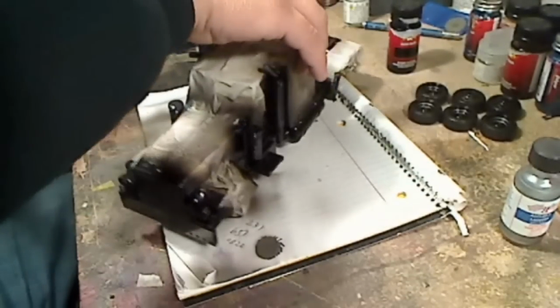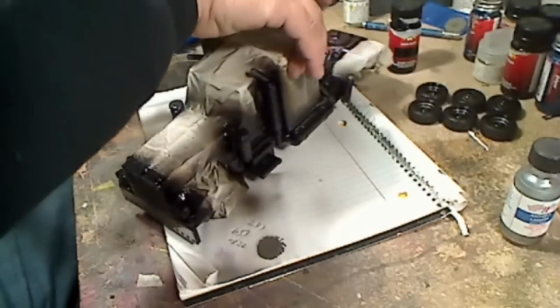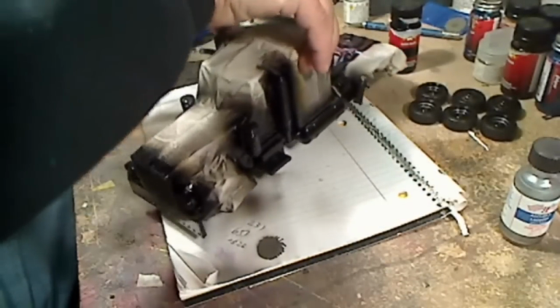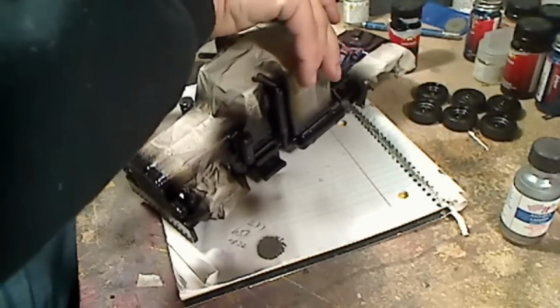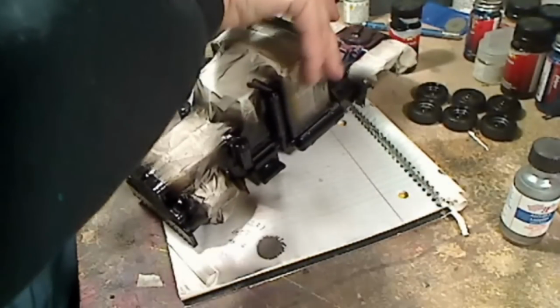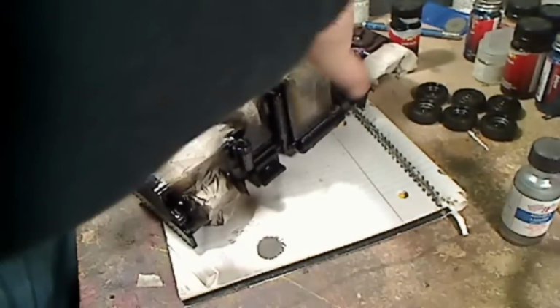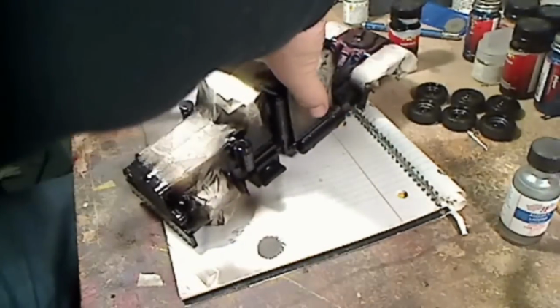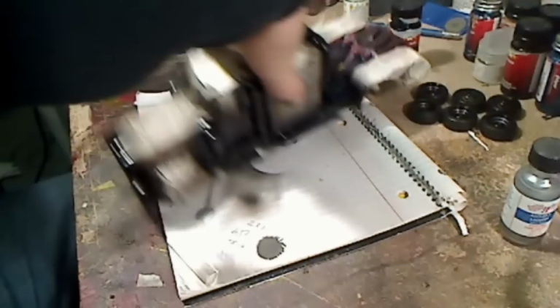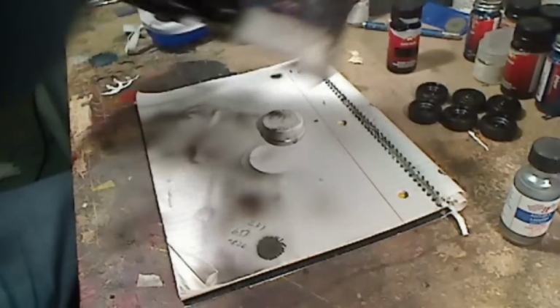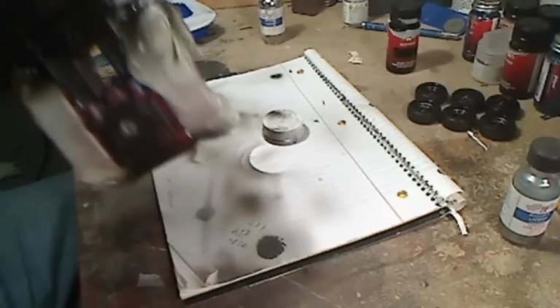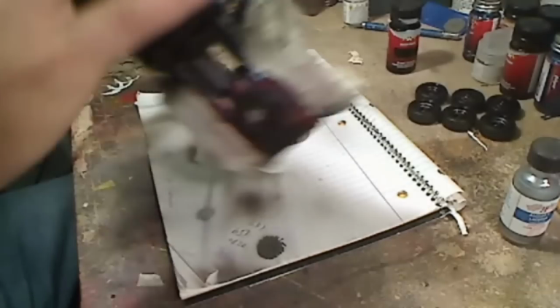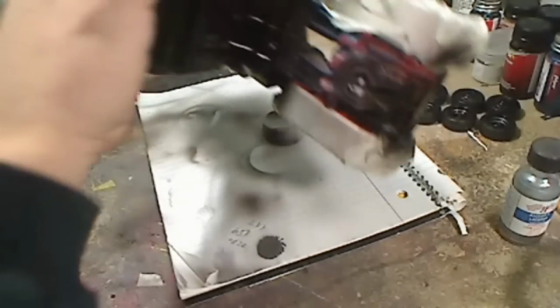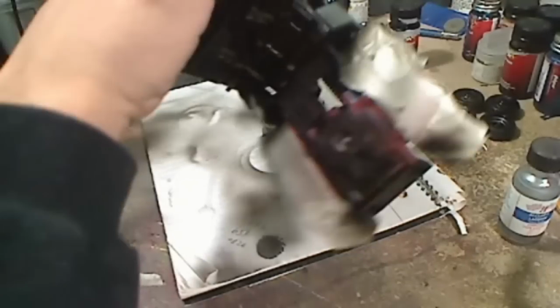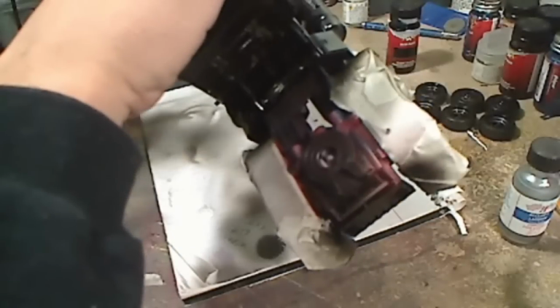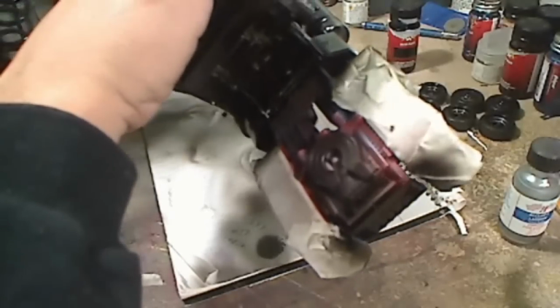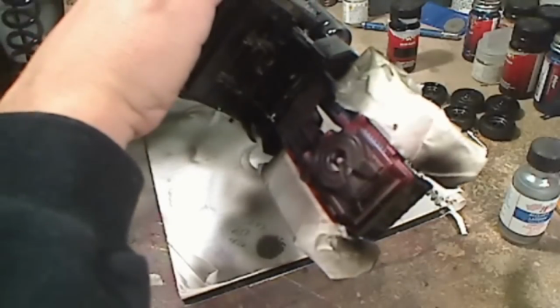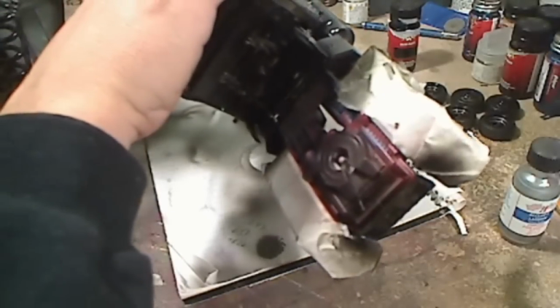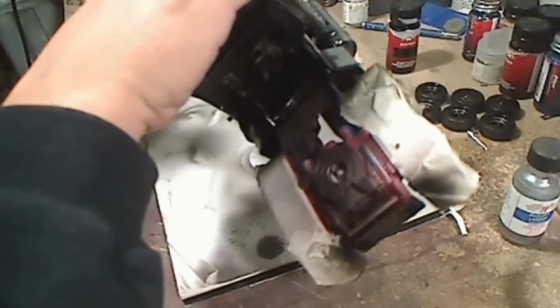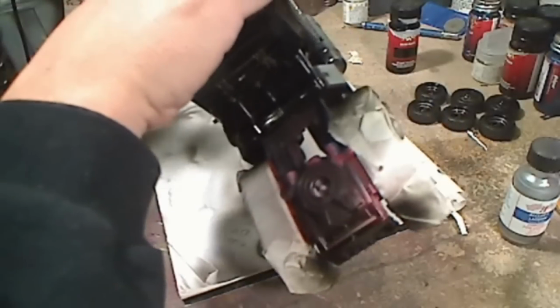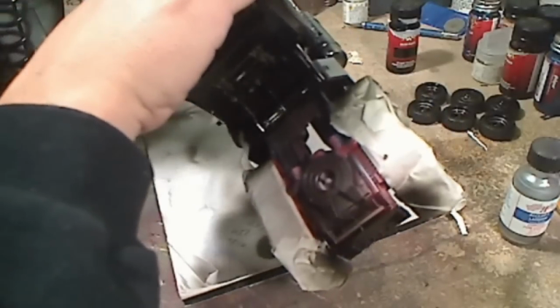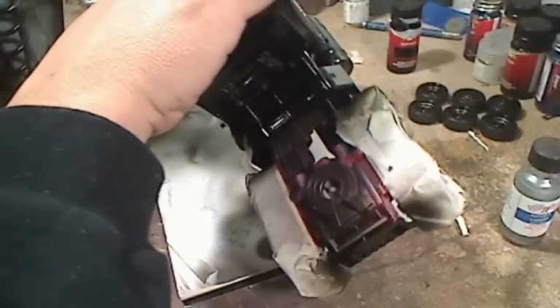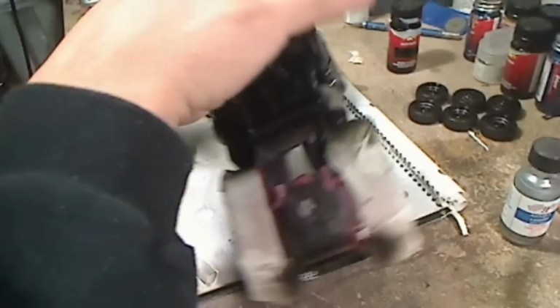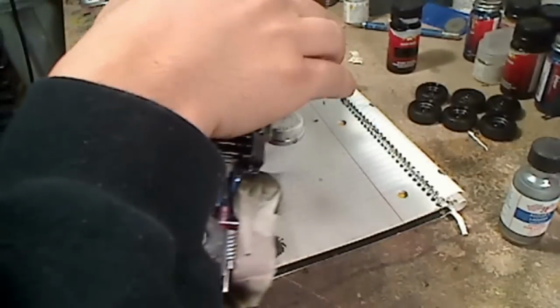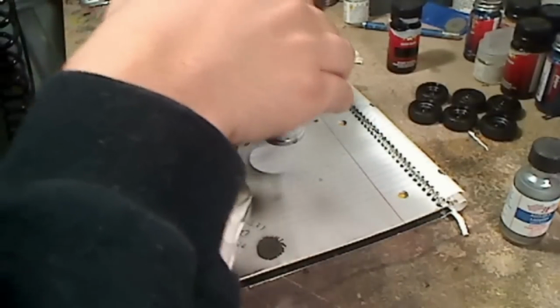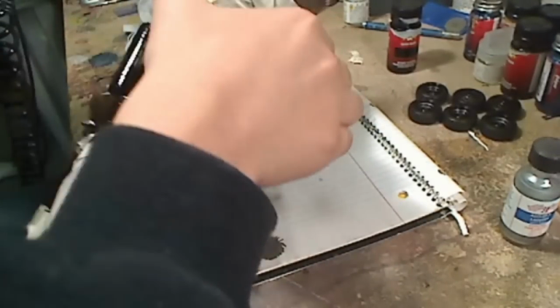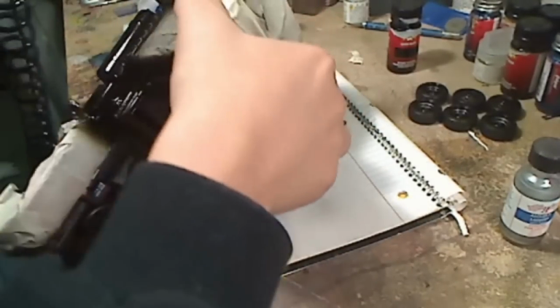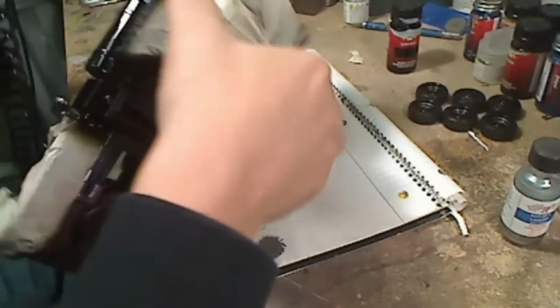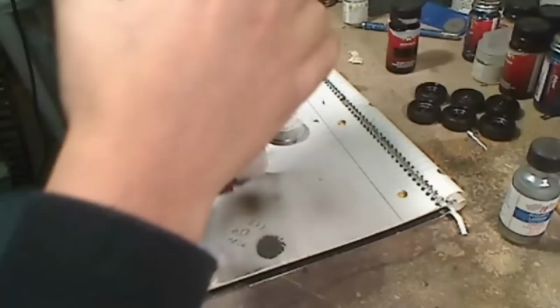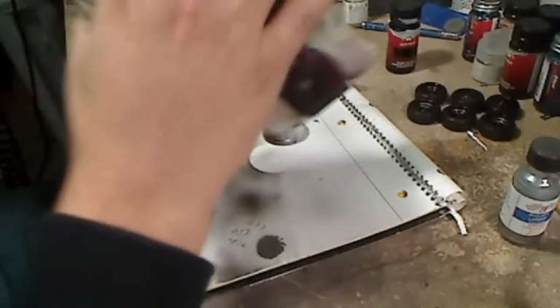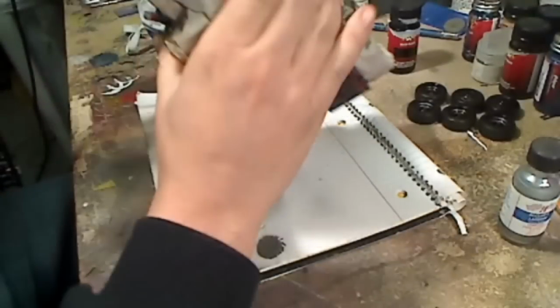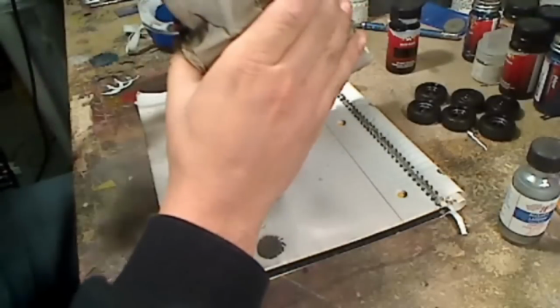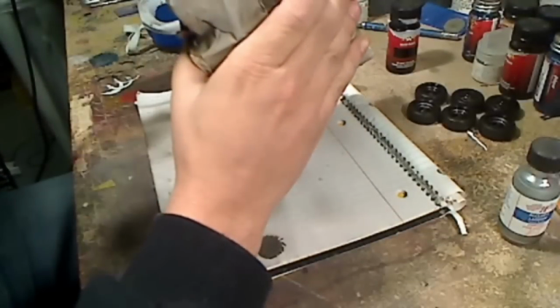Get the other side now. This stuff literally takes a minute to dry.